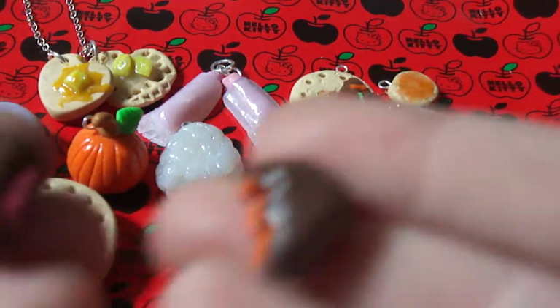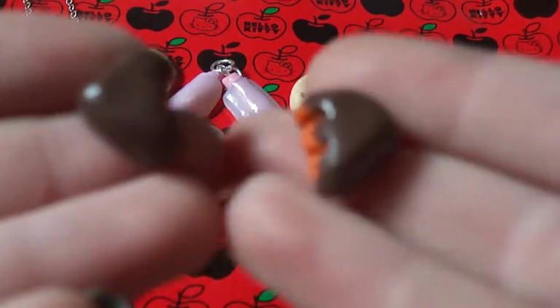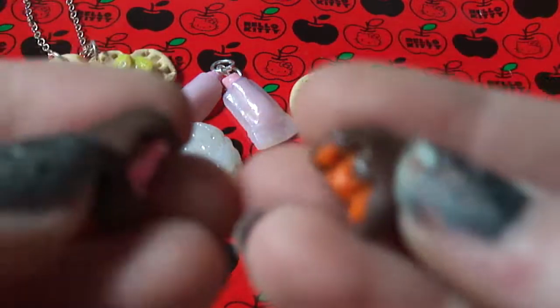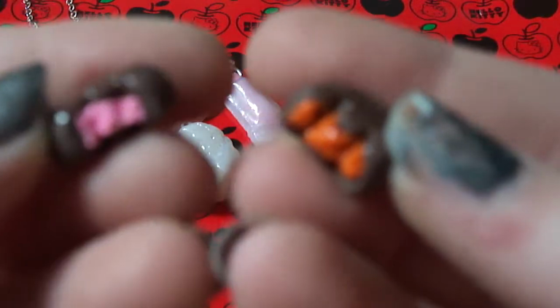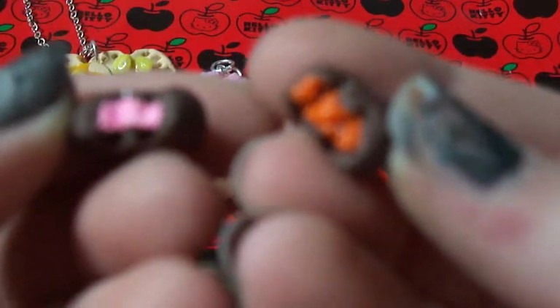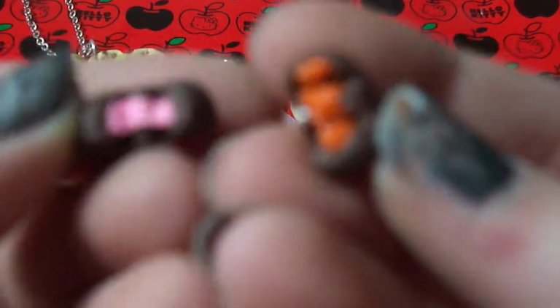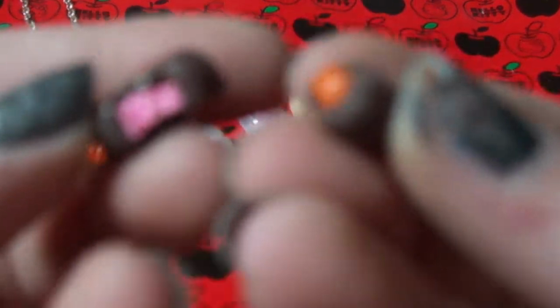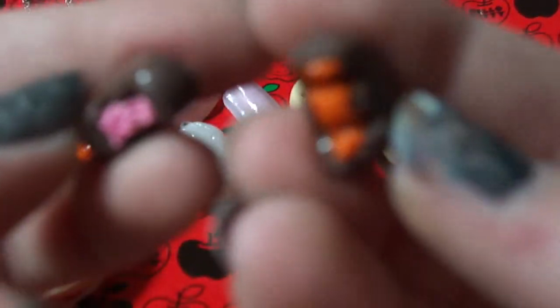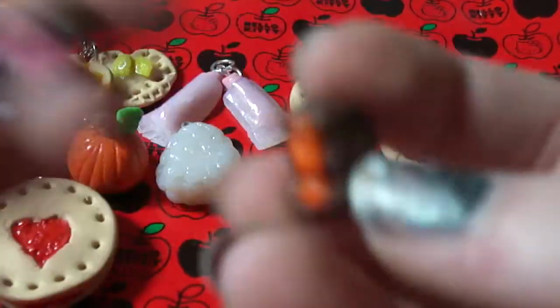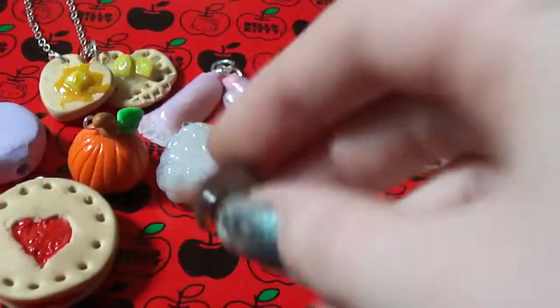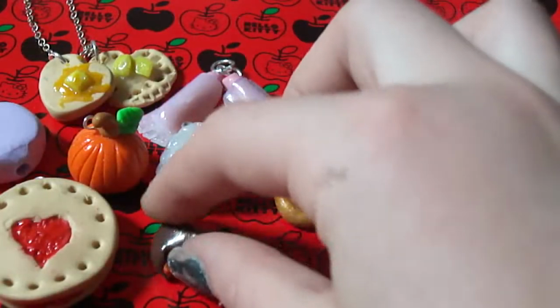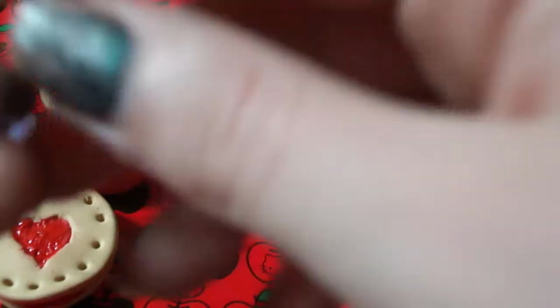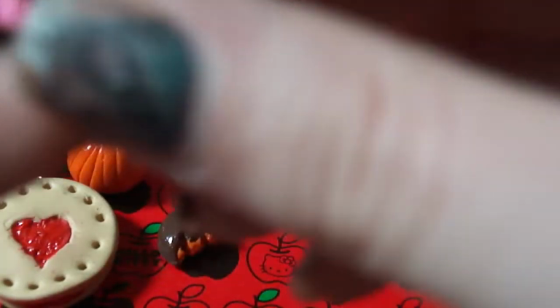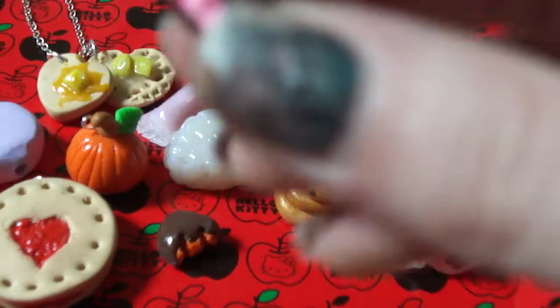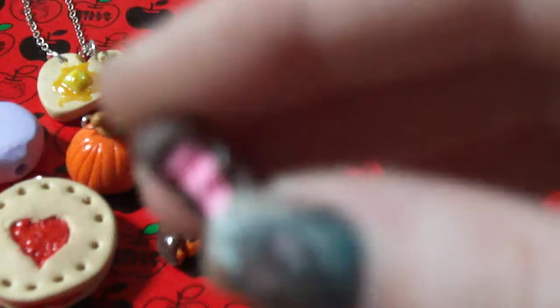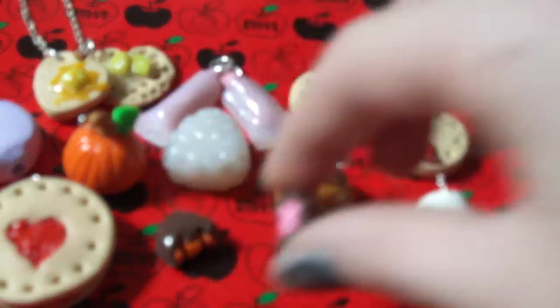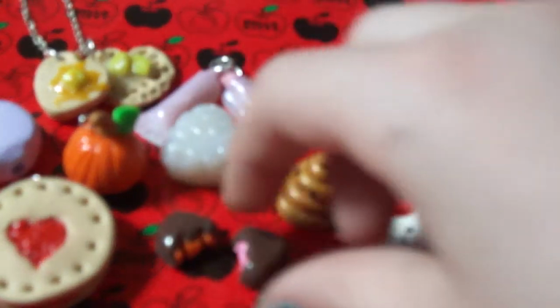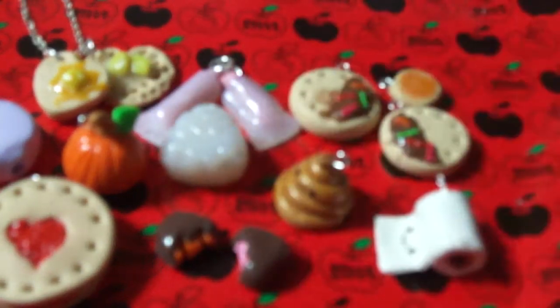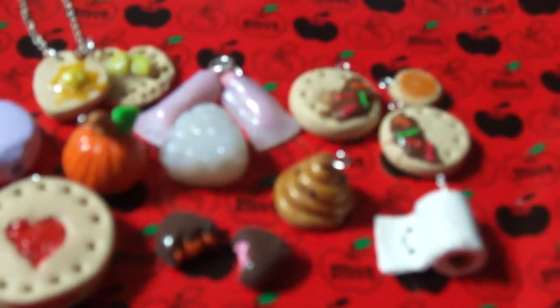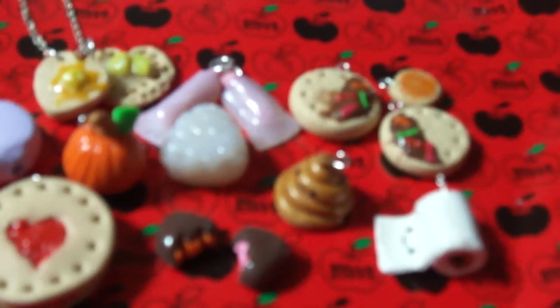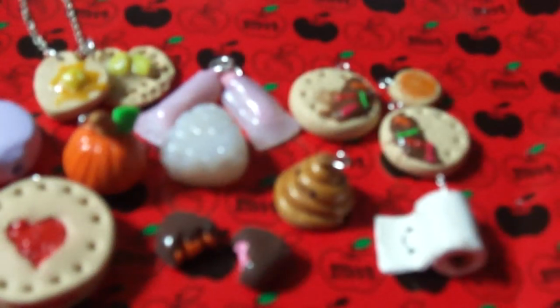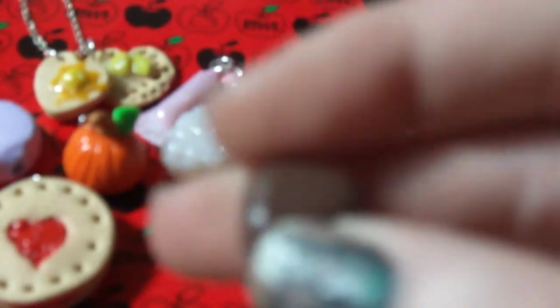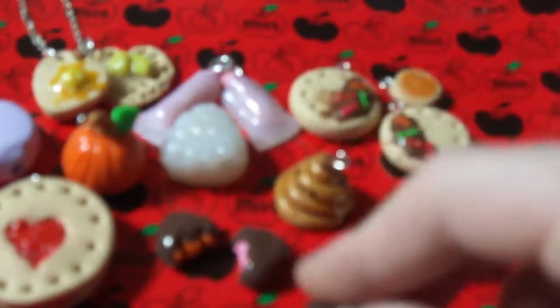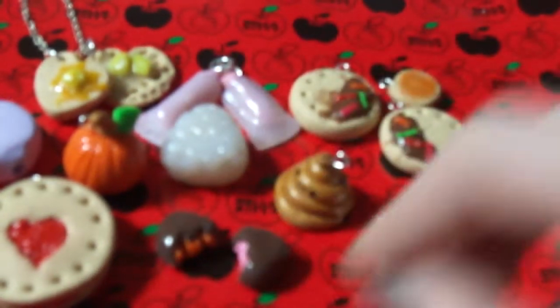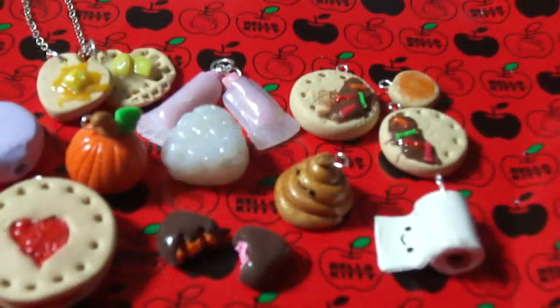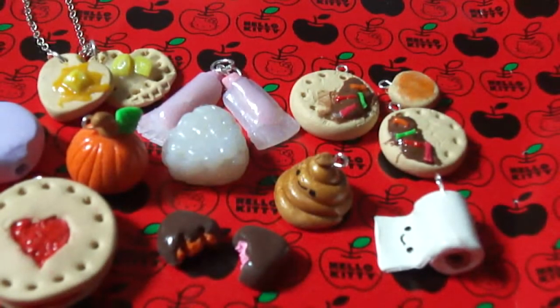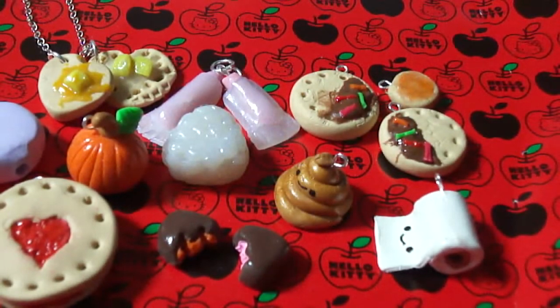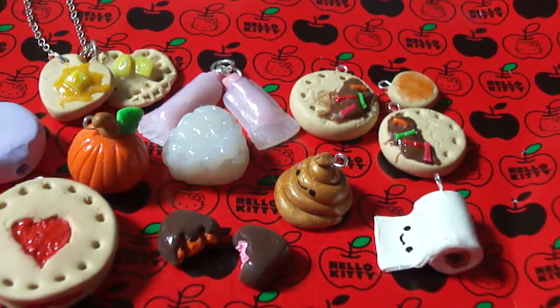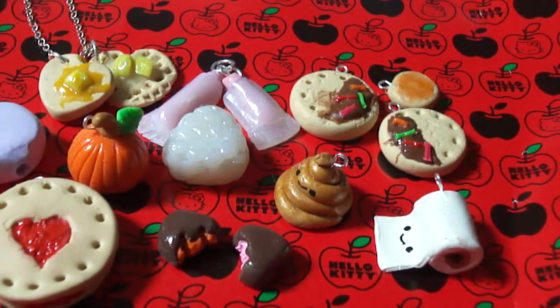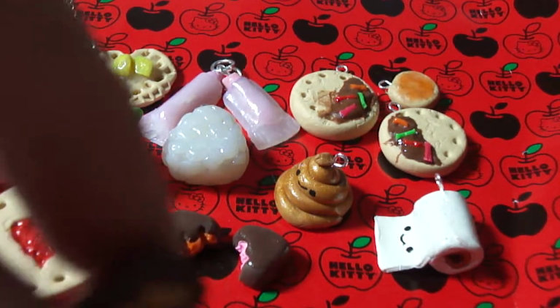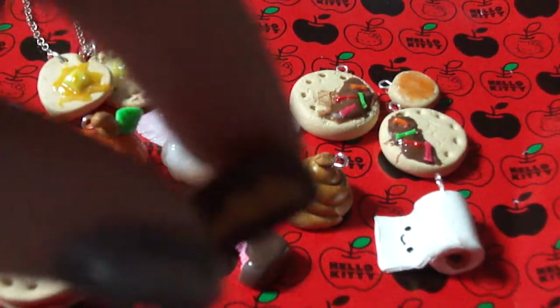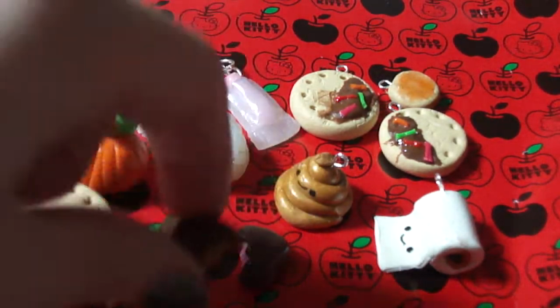I also made these little truffles with my chocolate color. I made an orange truffle, a strawberry truffle, a vanilla truffle, and a caramel truffle.